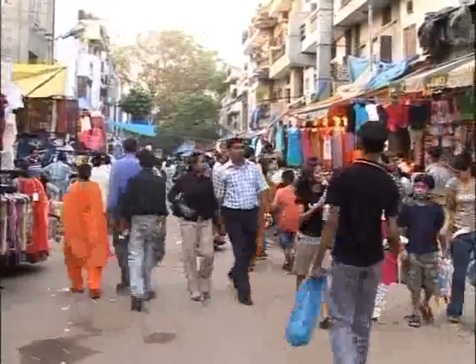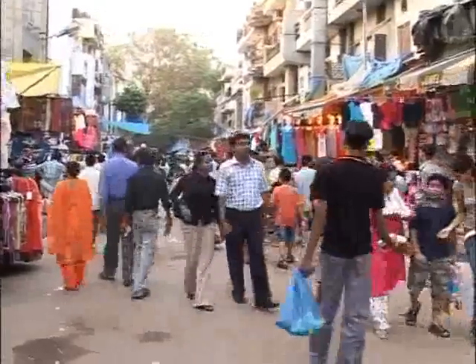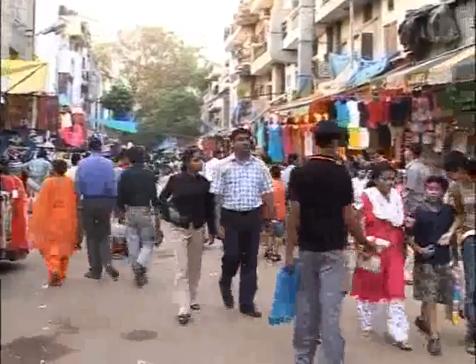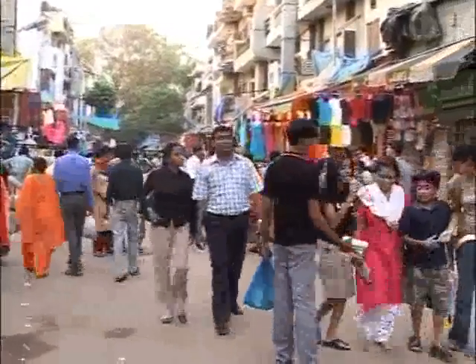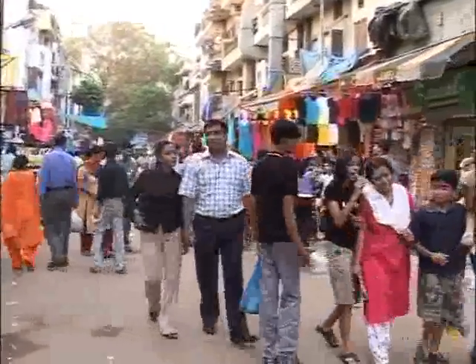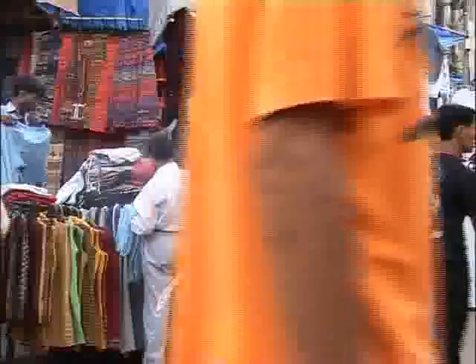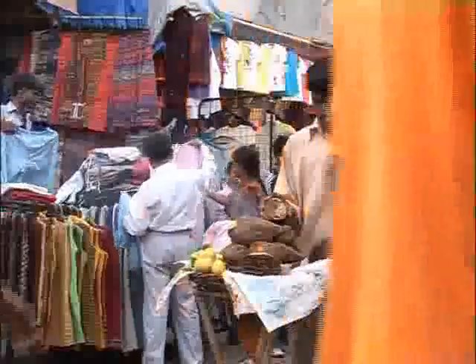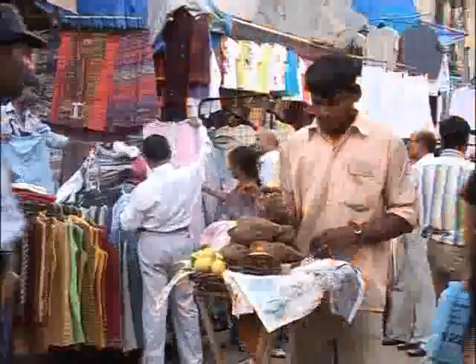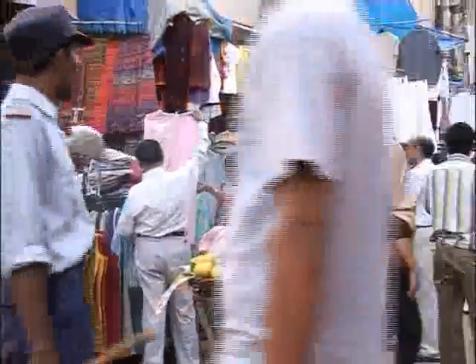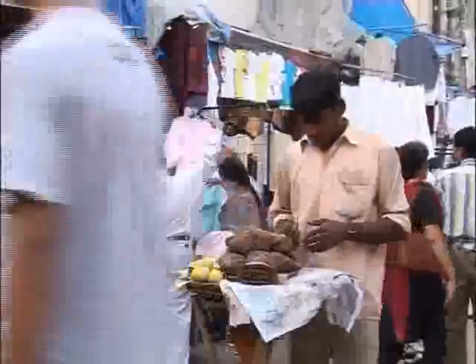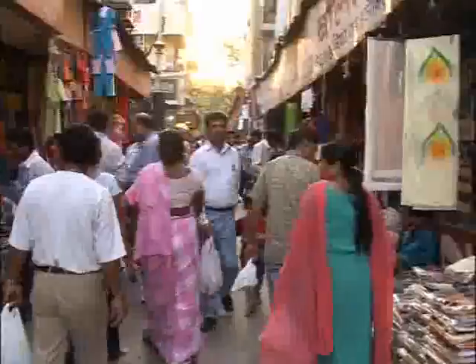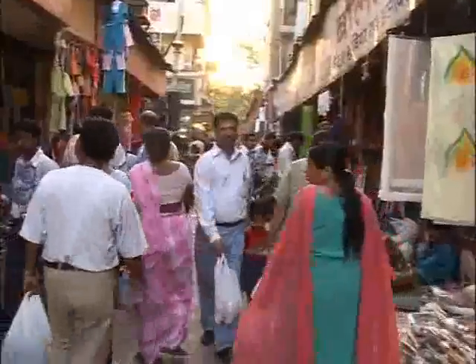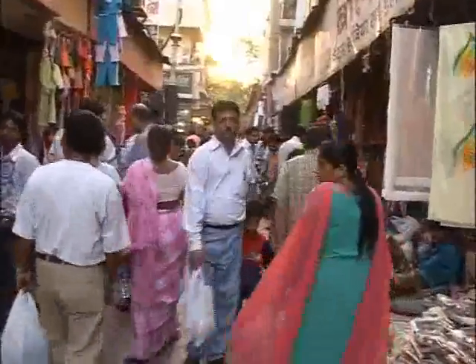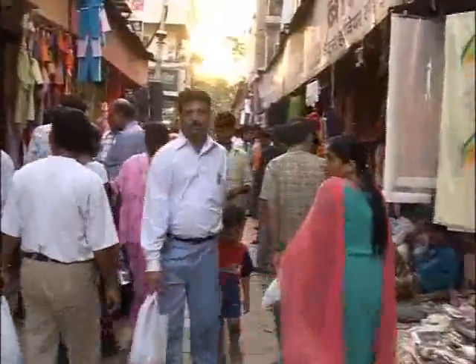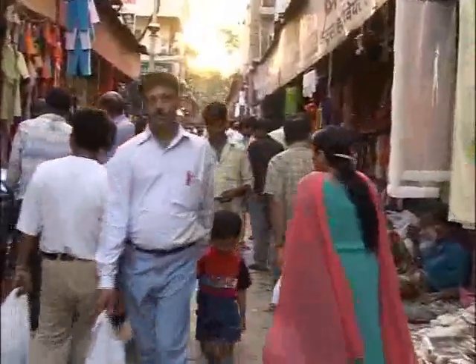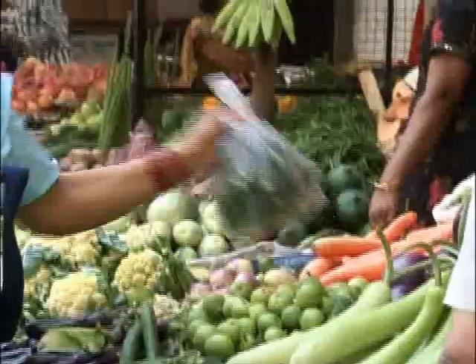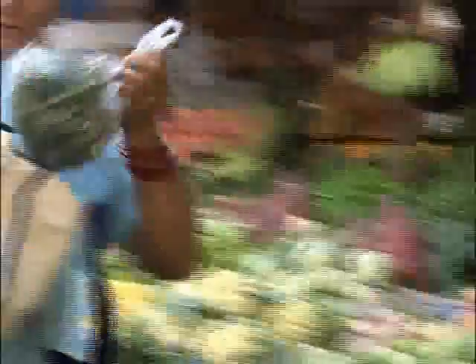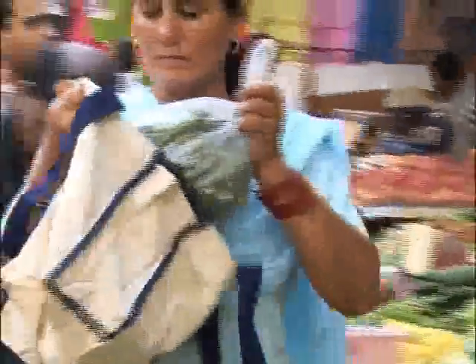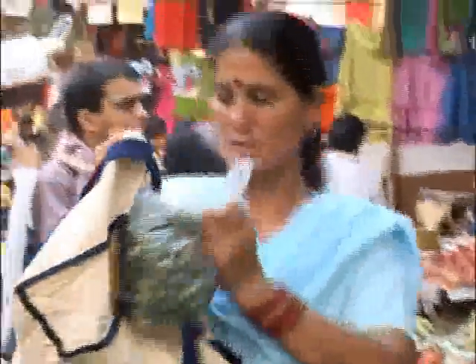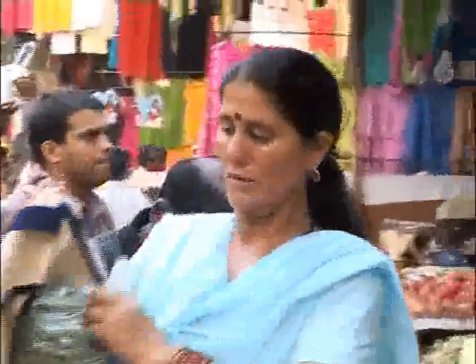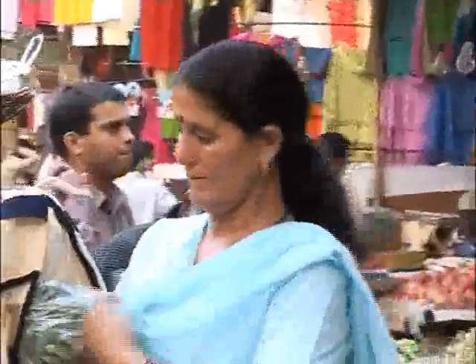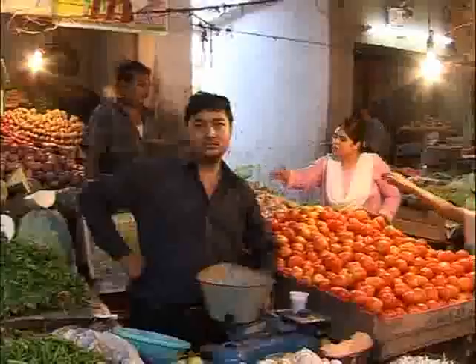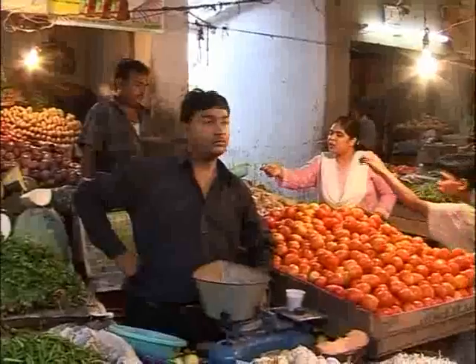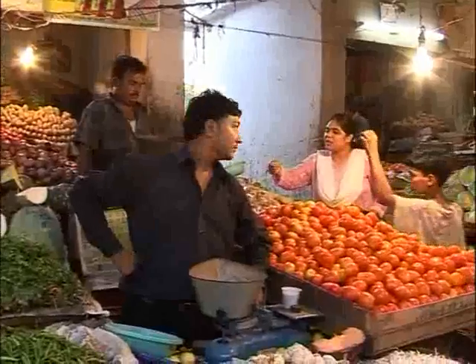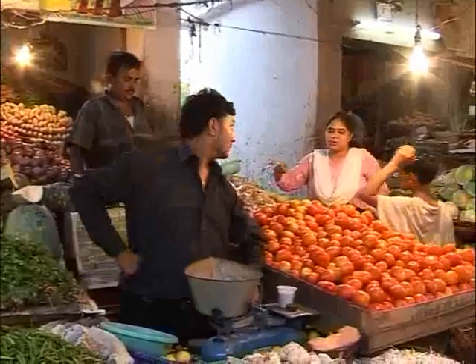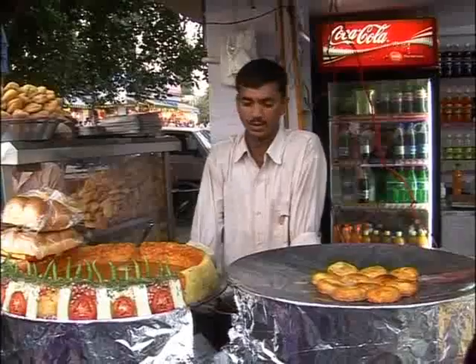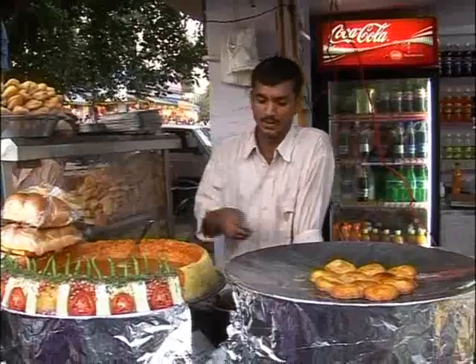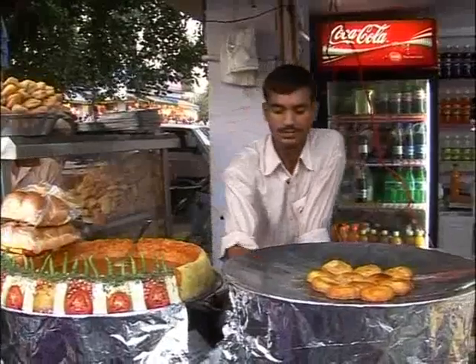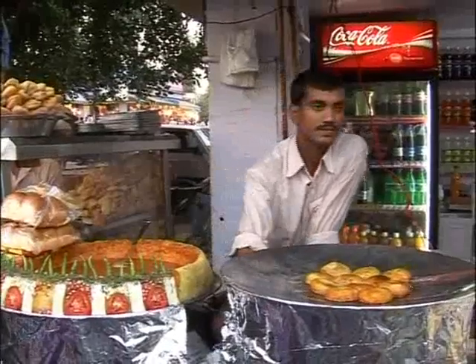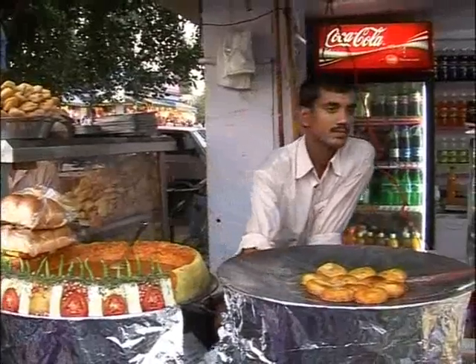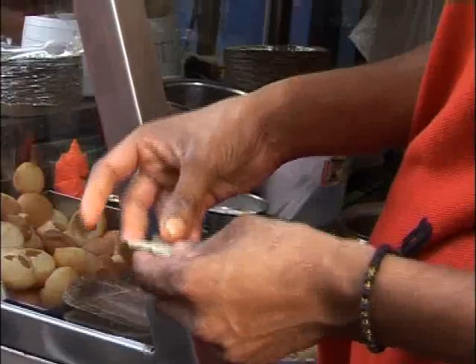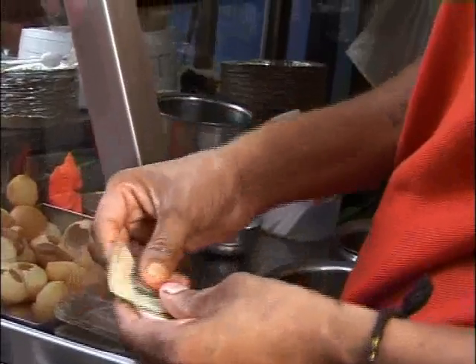Over 750 million people live in this river basin — that's one-twelfth of humanity. And one-third of these people live below the poverty line, eking out a meager existence from this land and water.